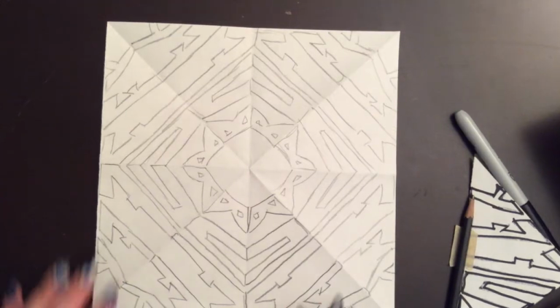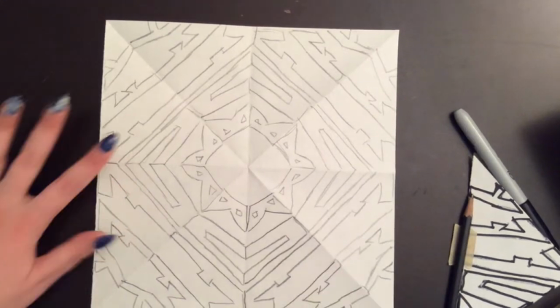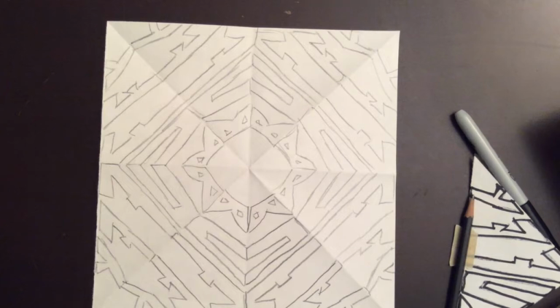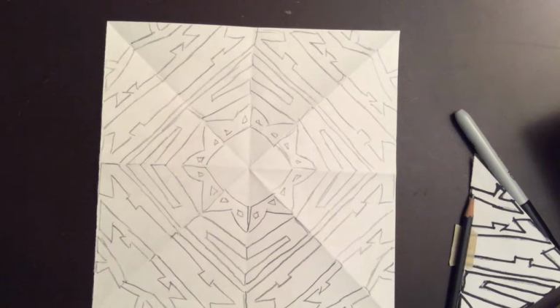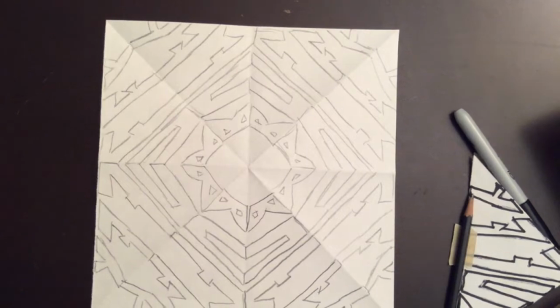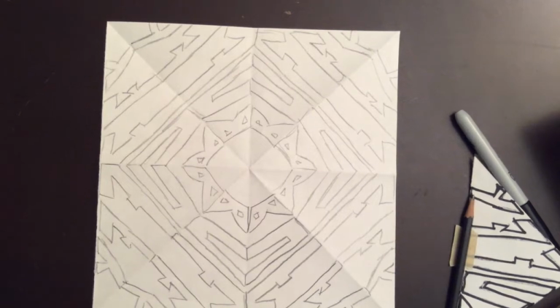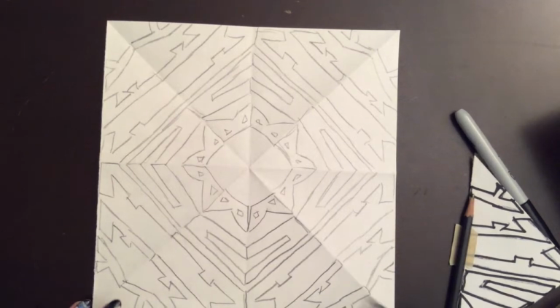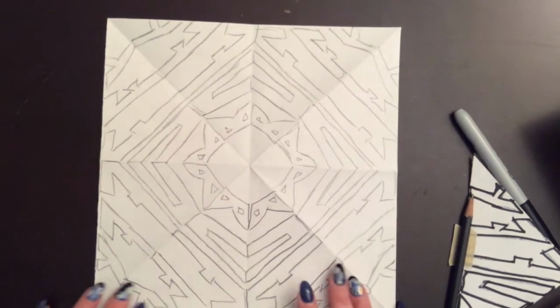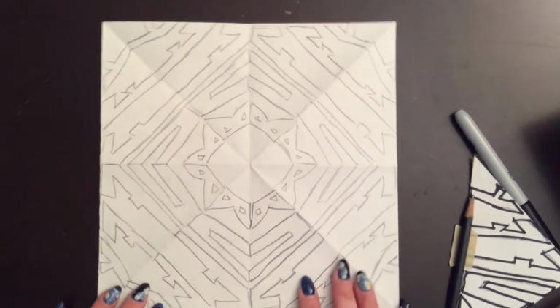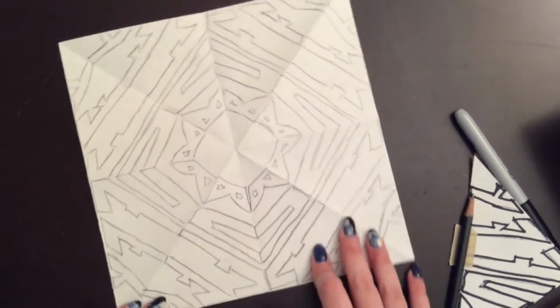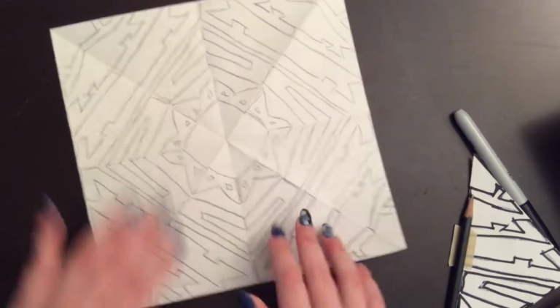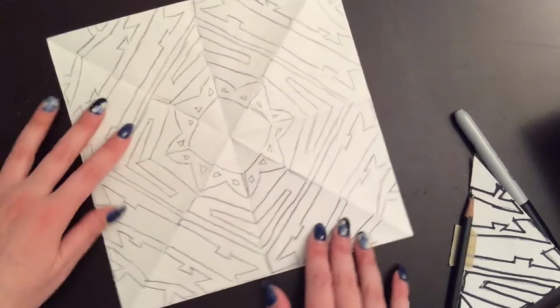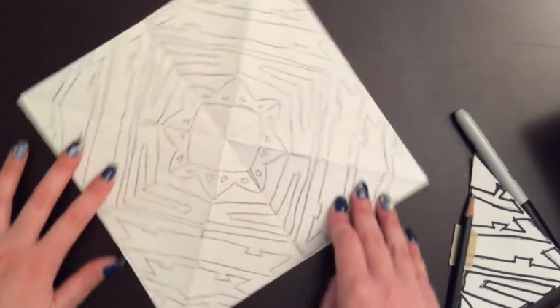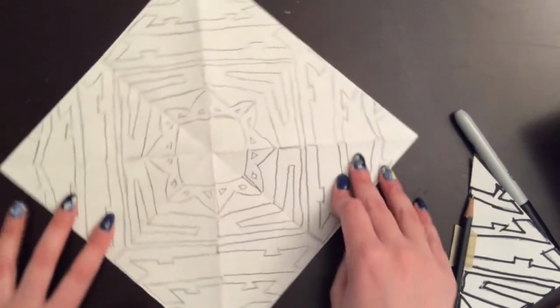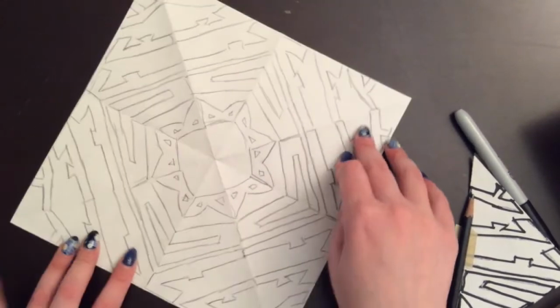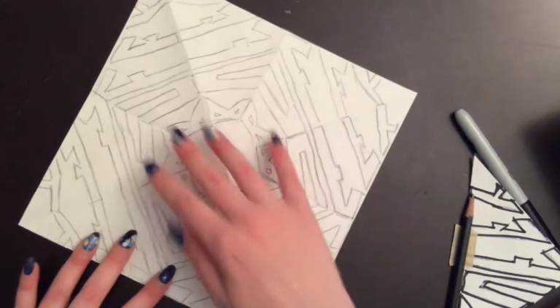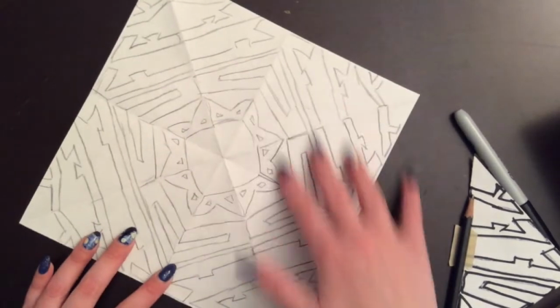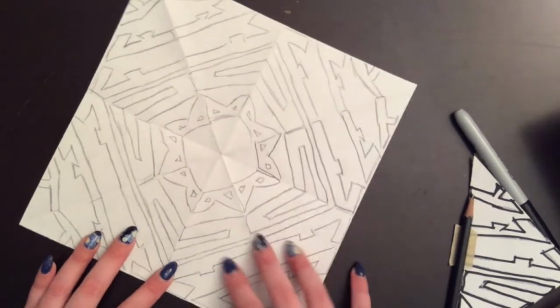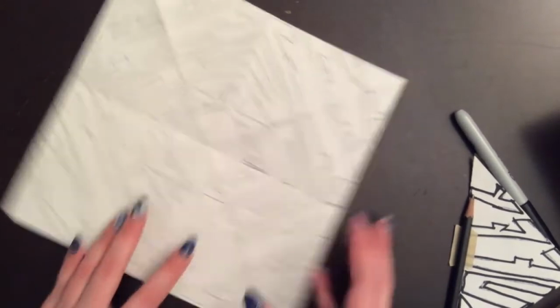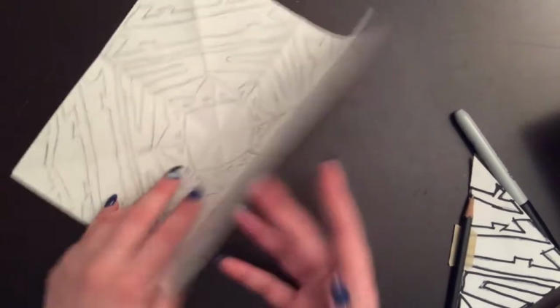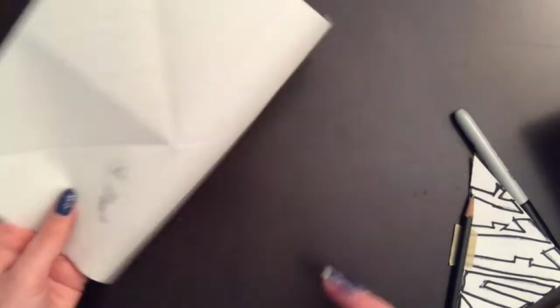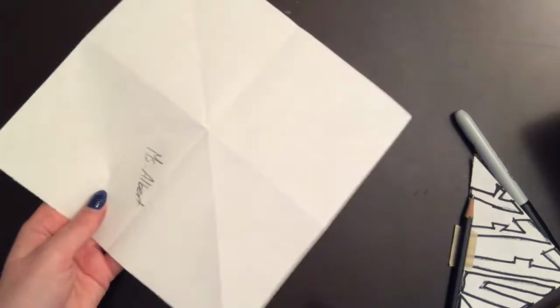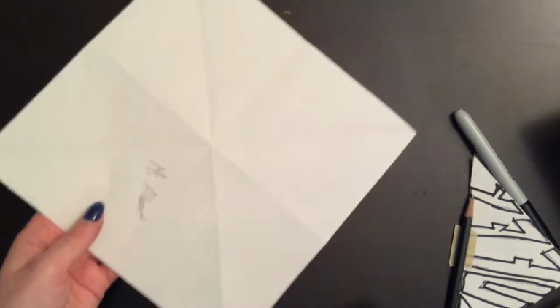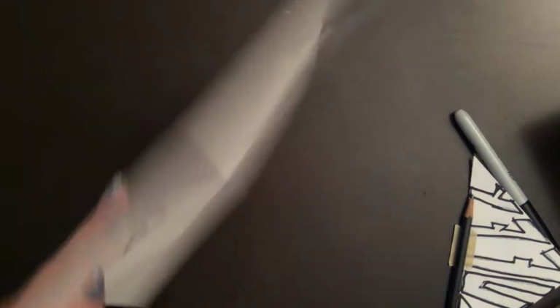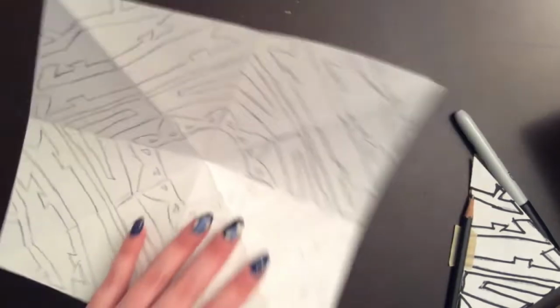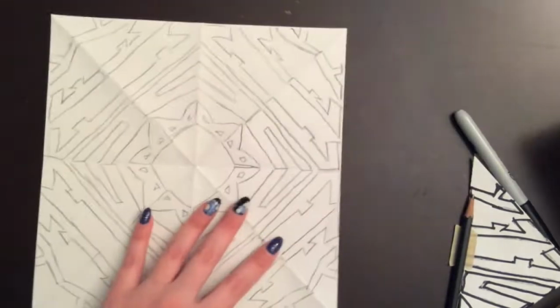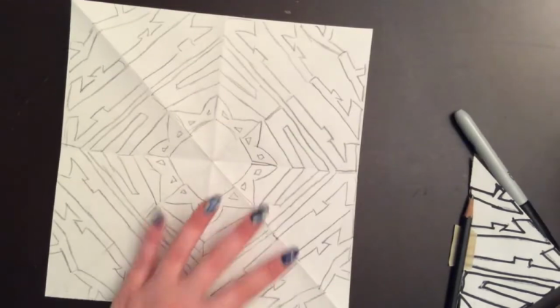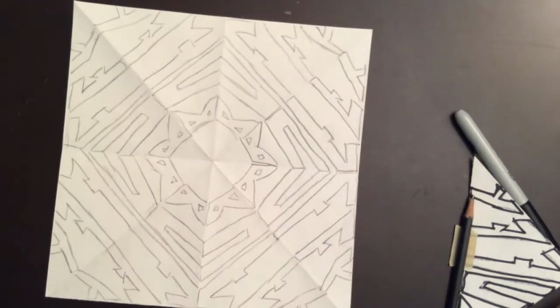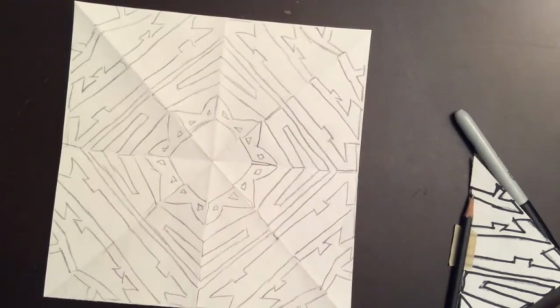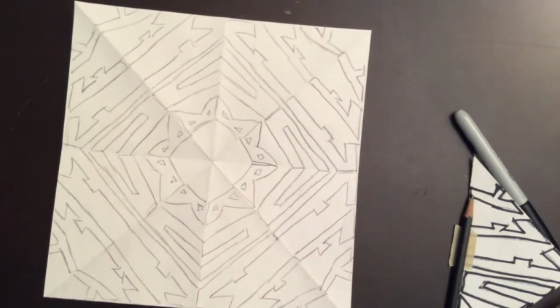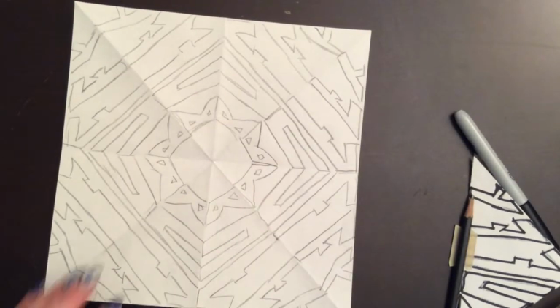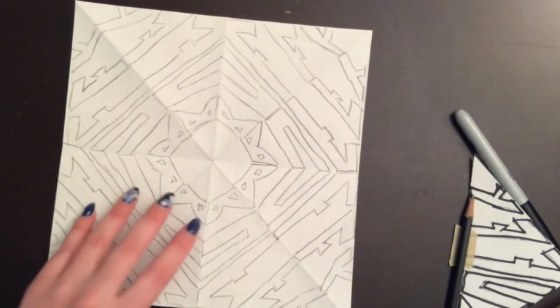I've now finished the very first part of this project. I've done all of my tracing in every single section, and my name is on the back. So I'm now ready to move on to the coloring section.